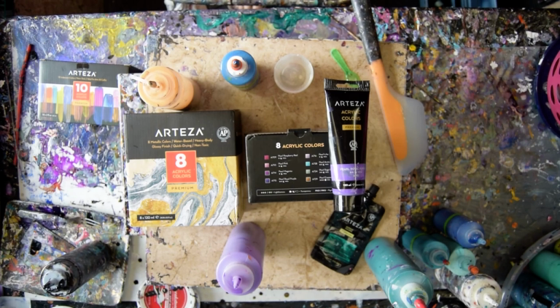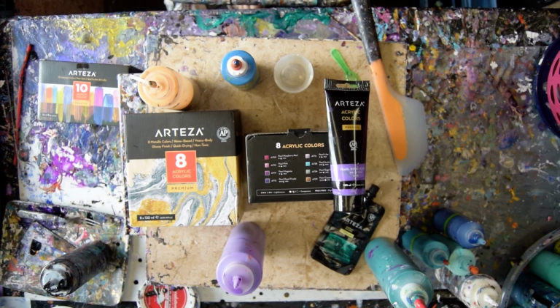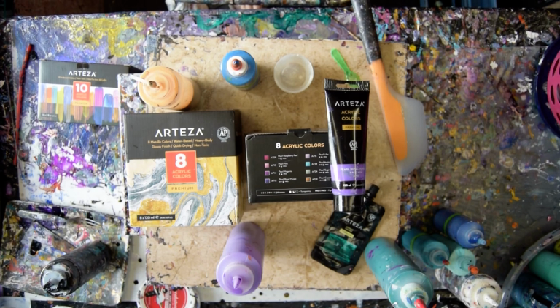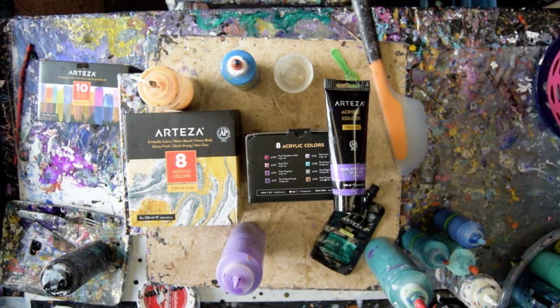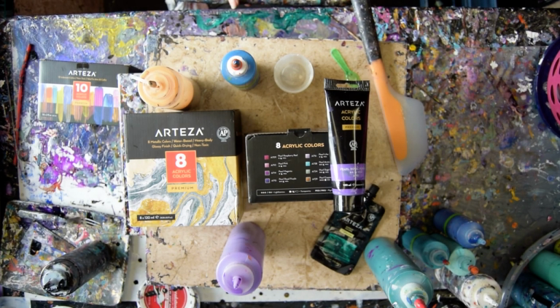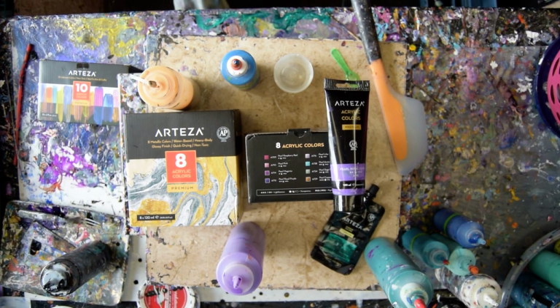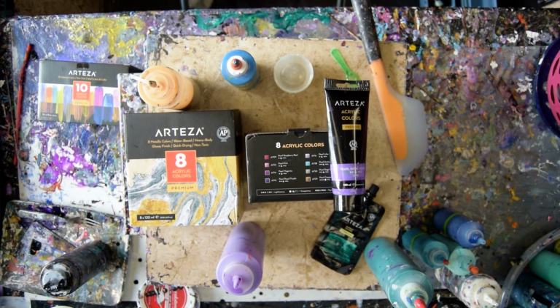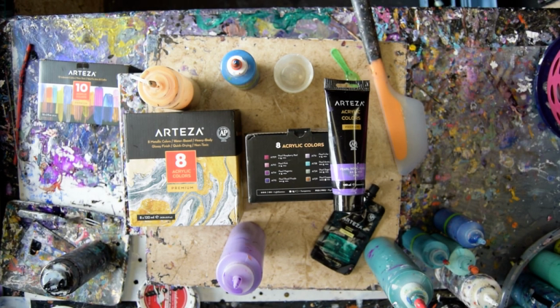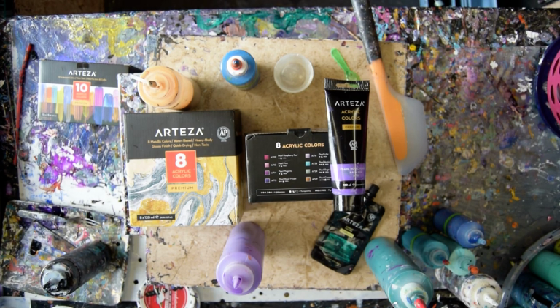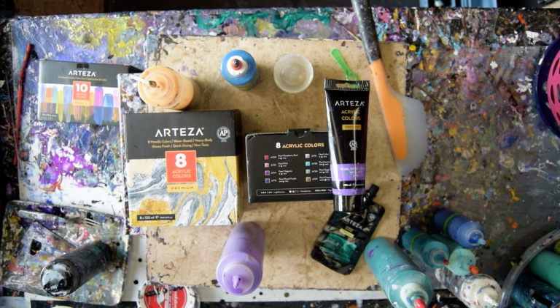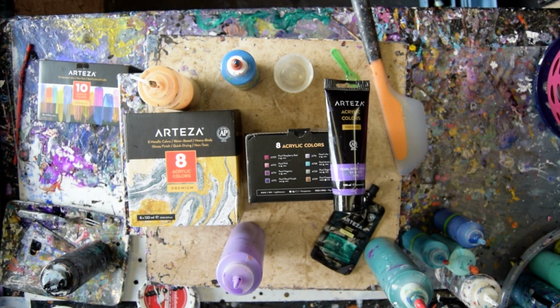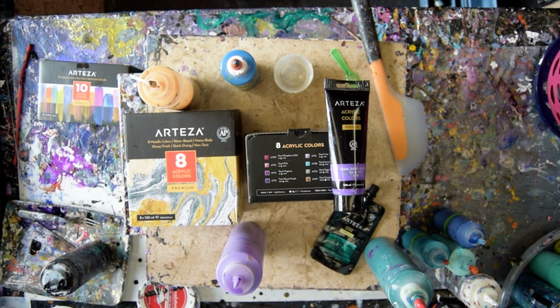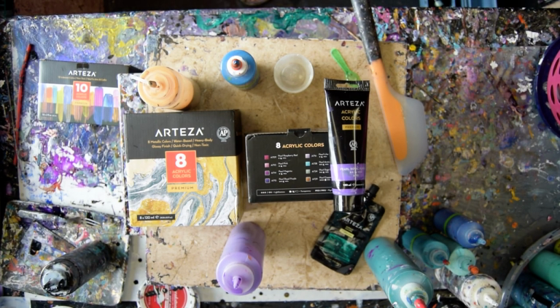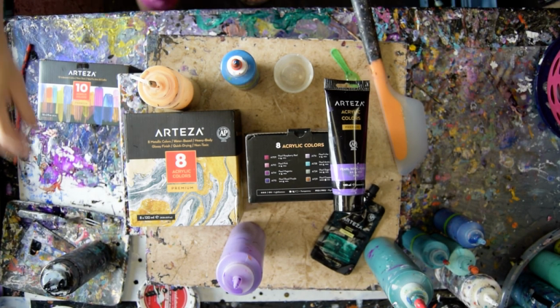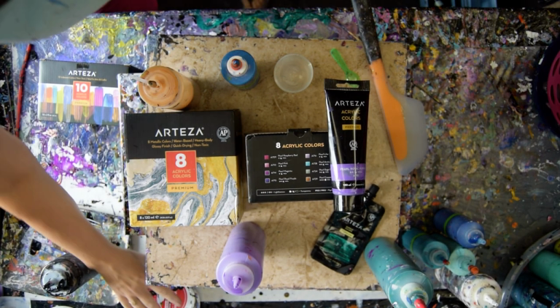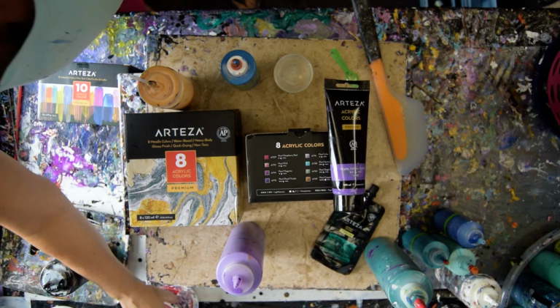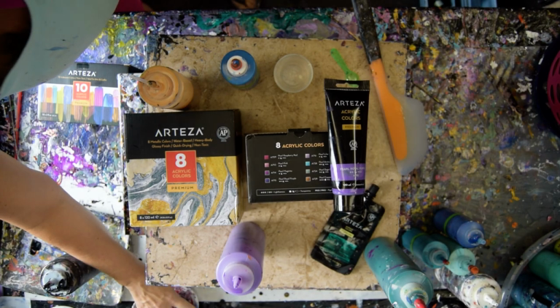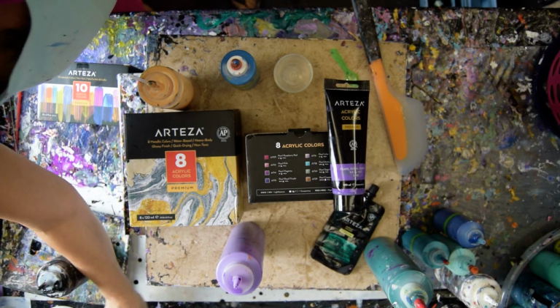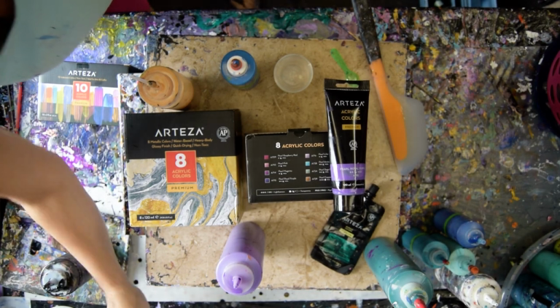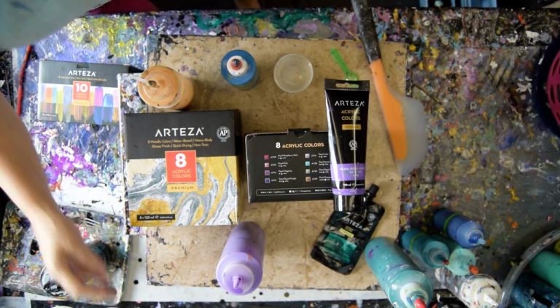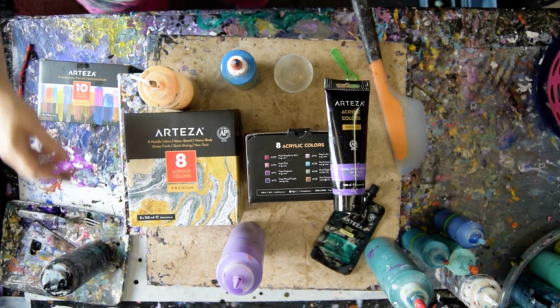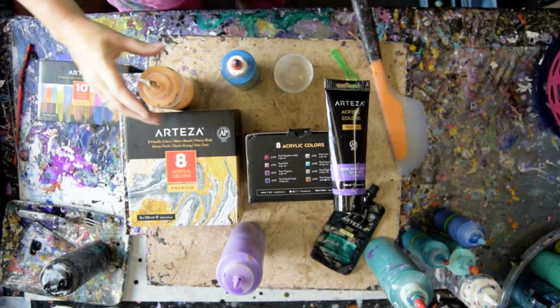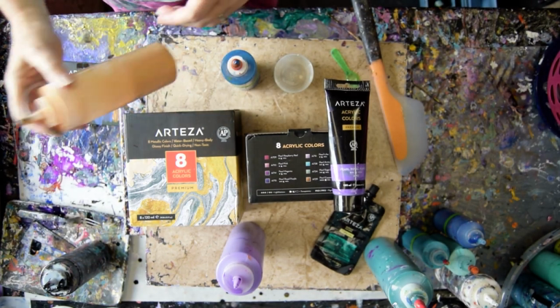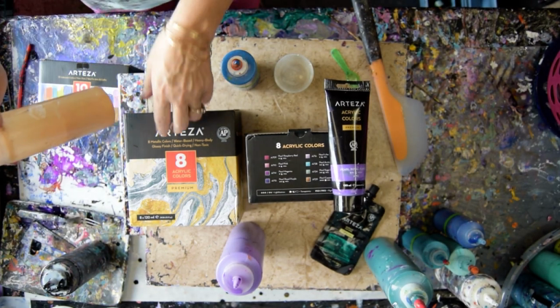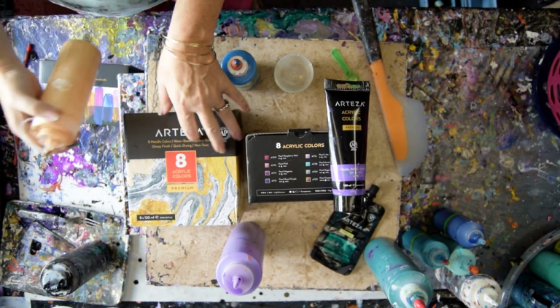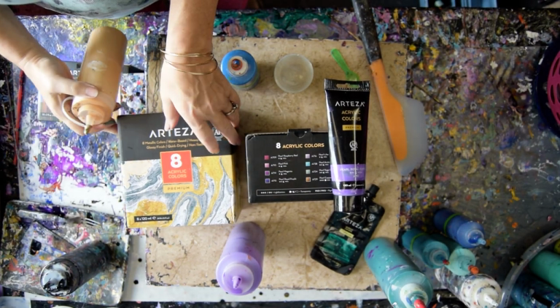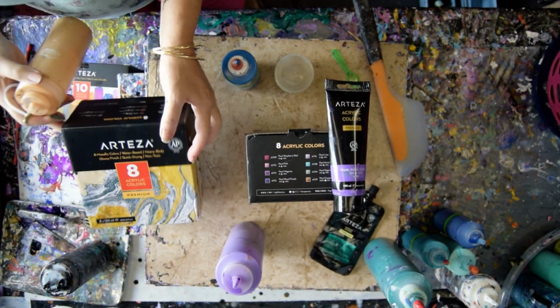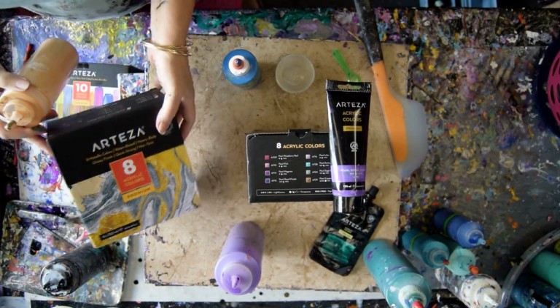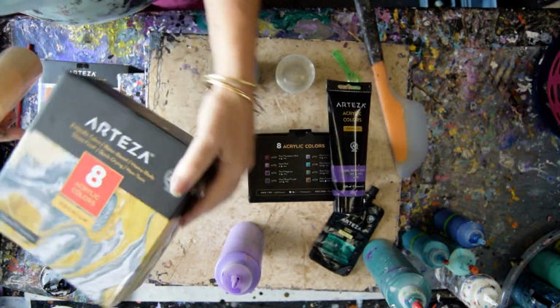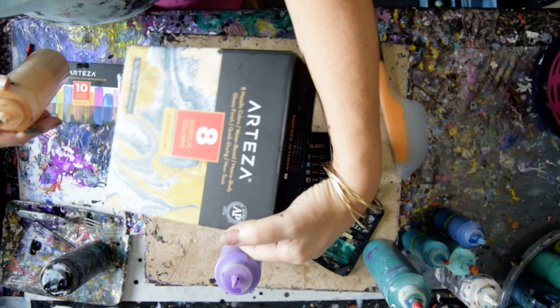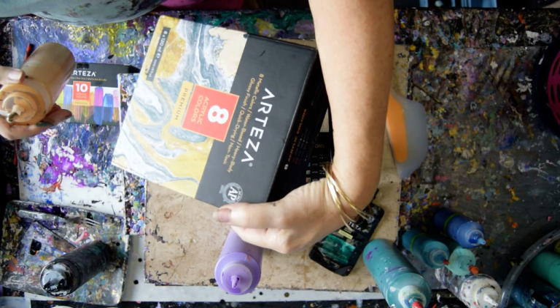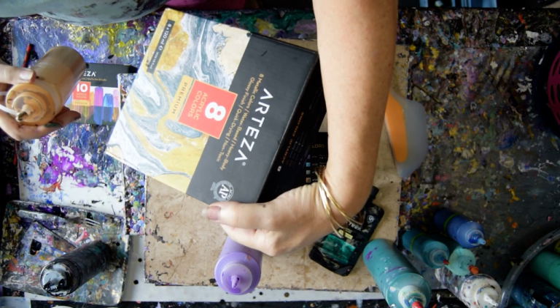Hello again, this is Priscilla Batzell in Spring Hill, Florida at Expressionist Art Studio in the gallery. And I am using Arteza colors today. My favorite of this Pearls pack.